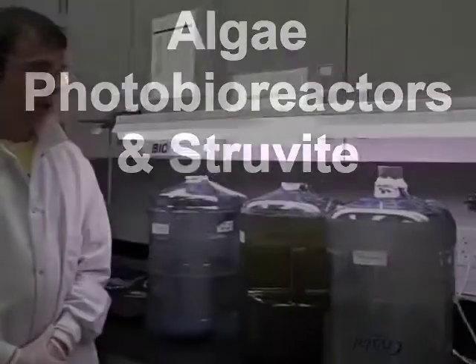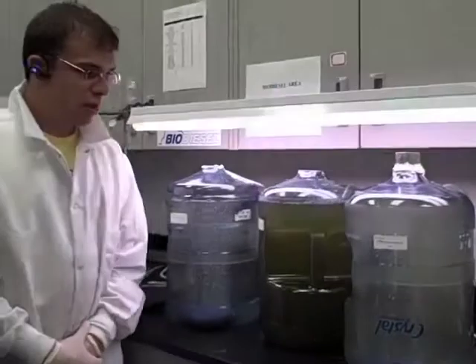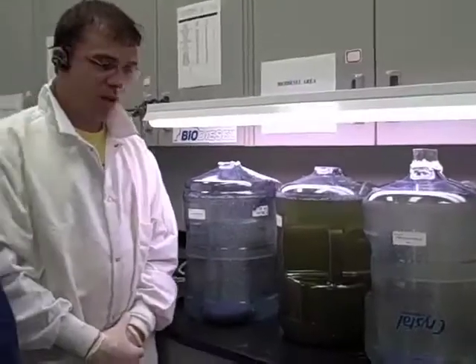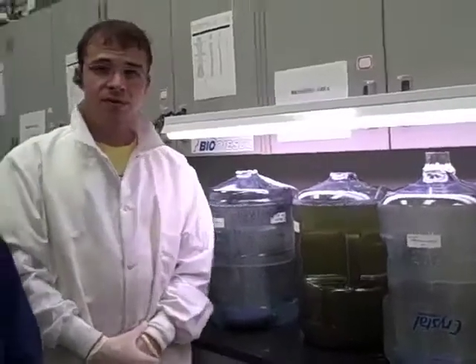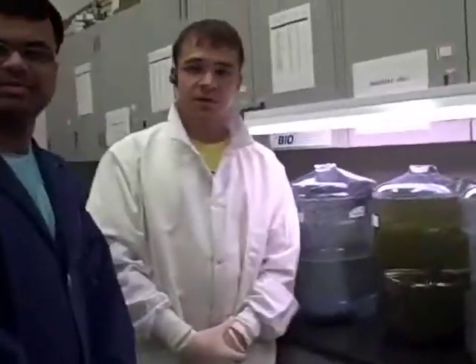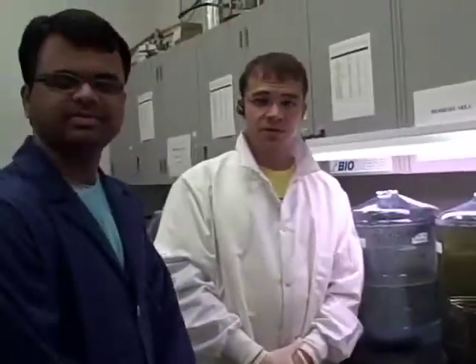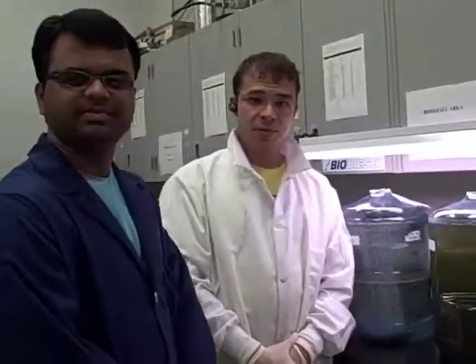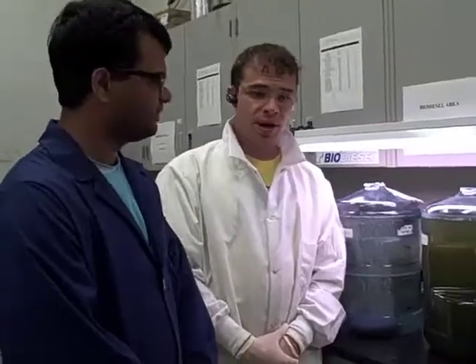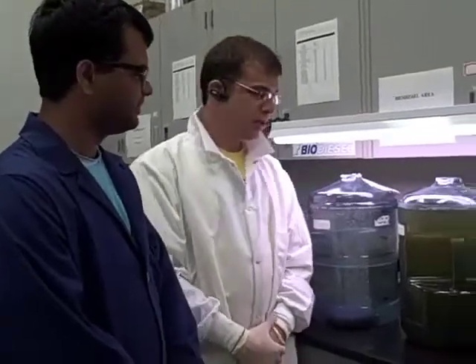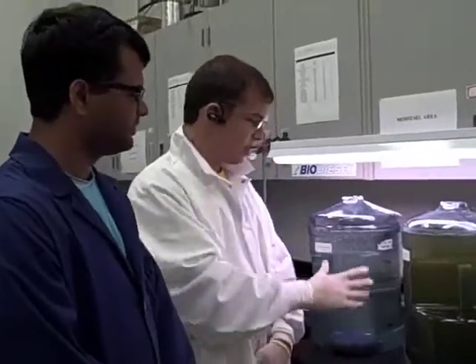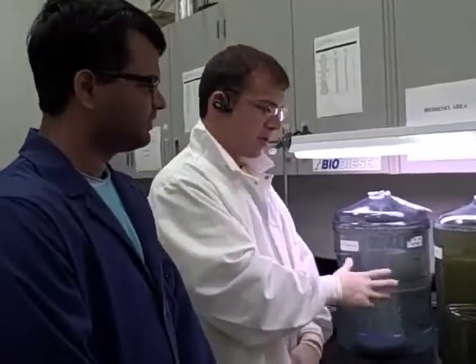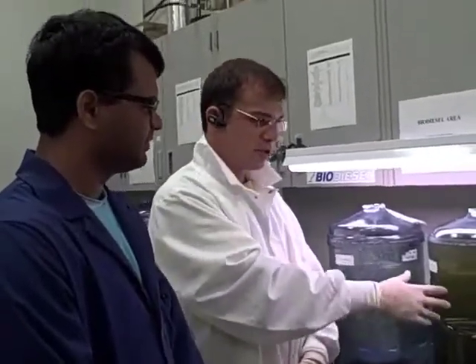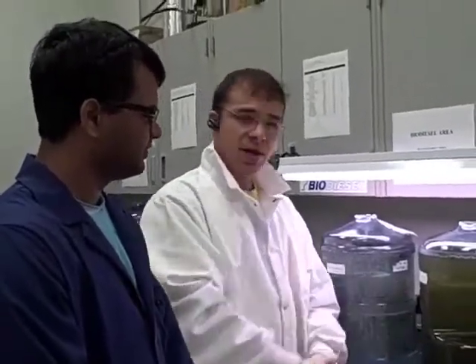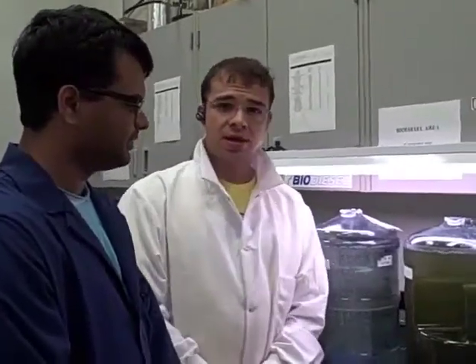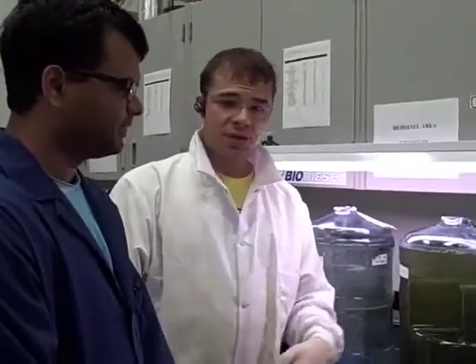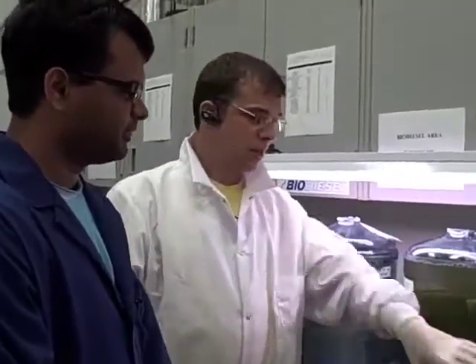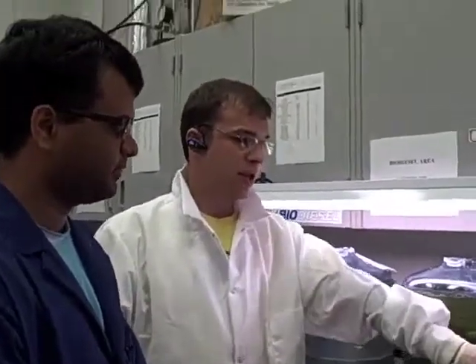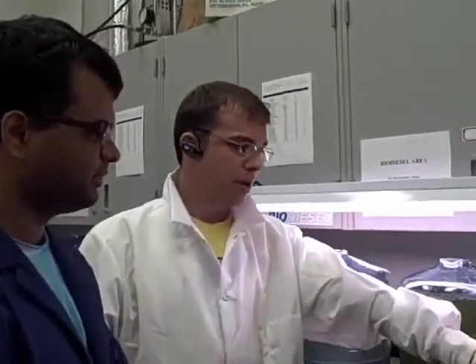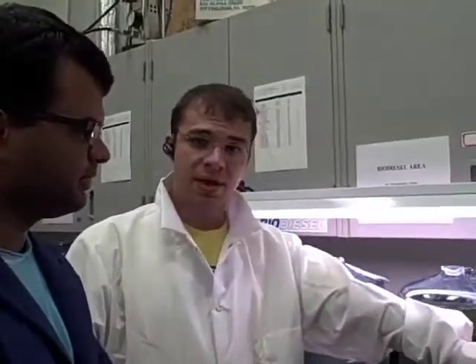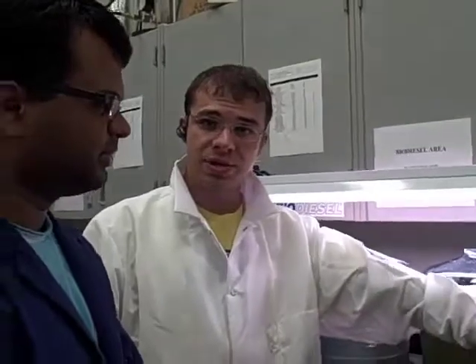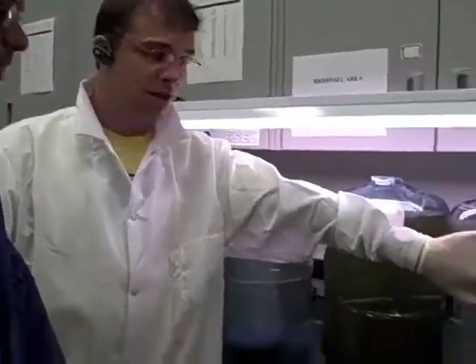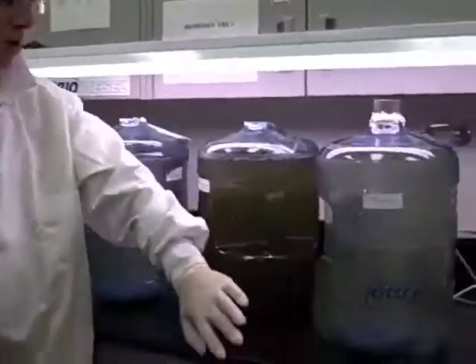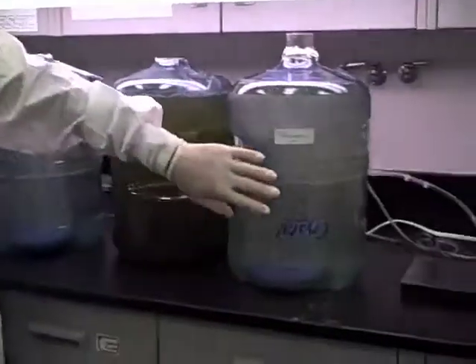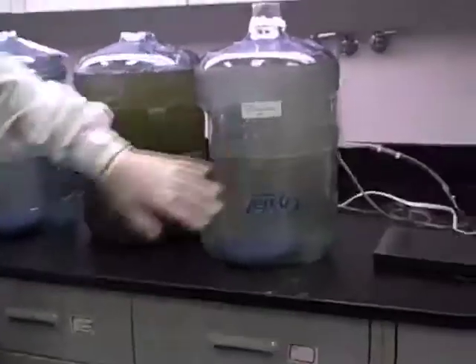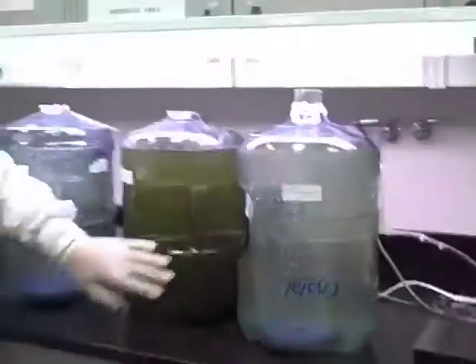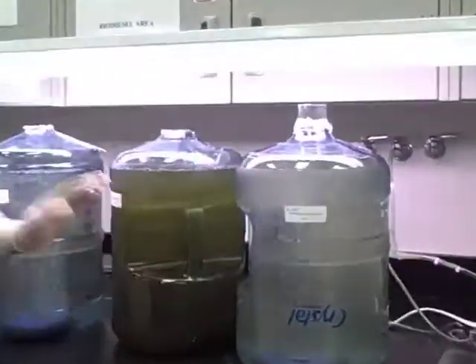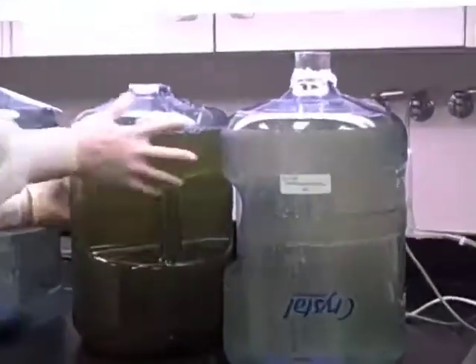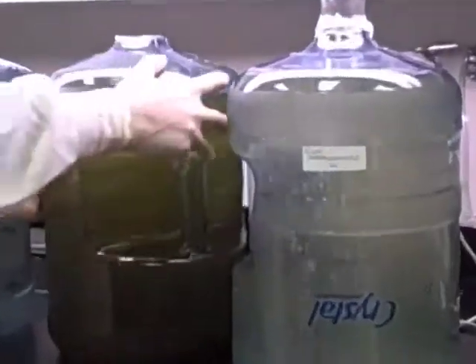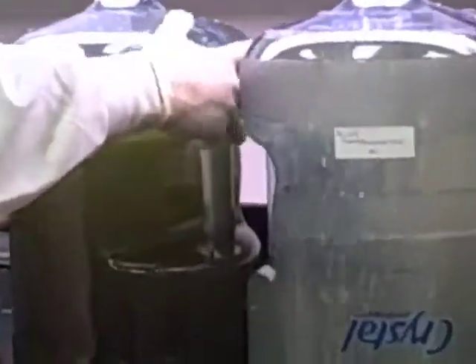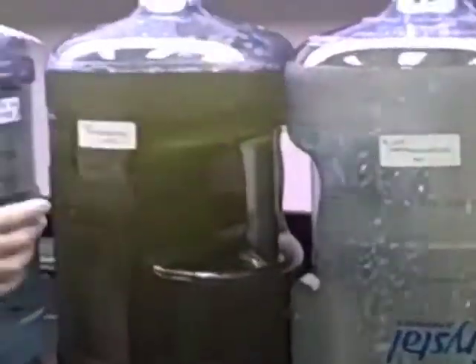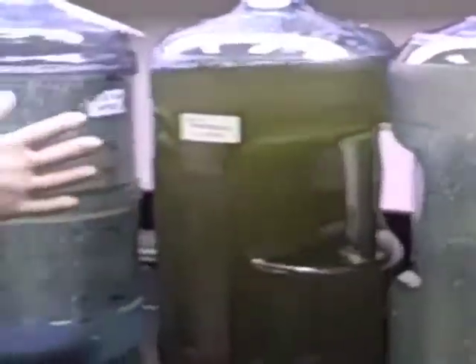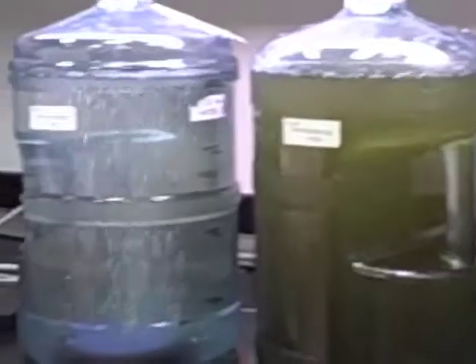What we have here is three photobioreactors inoculated with our algae and our F2 media to help grow the algae in this tank right here. This is Reactor 1, Reactor 2, and Reactor 3.